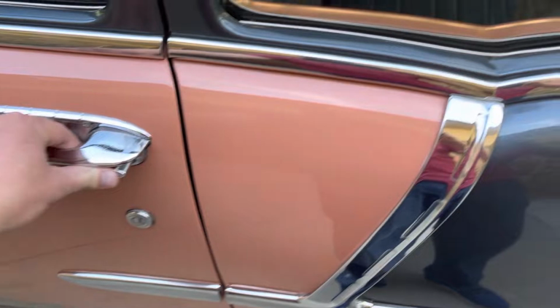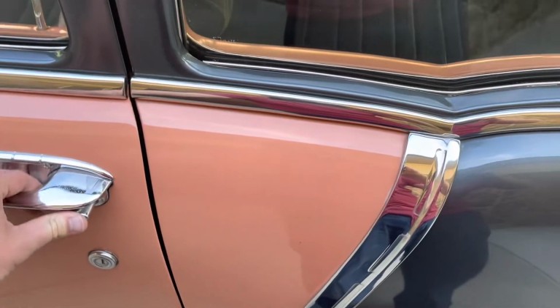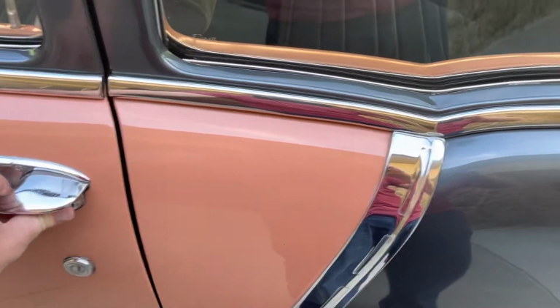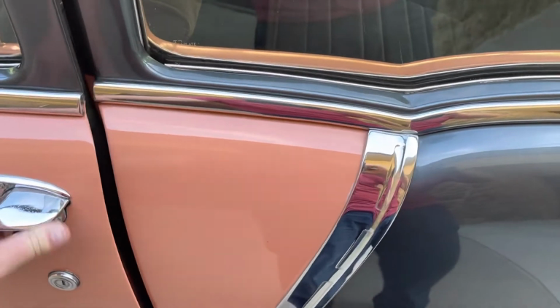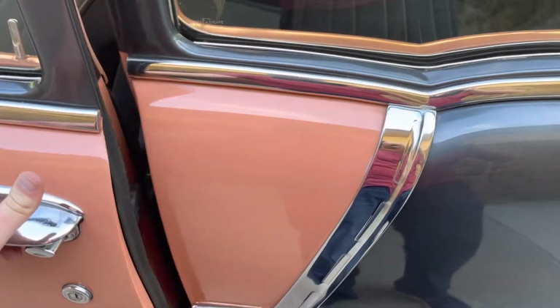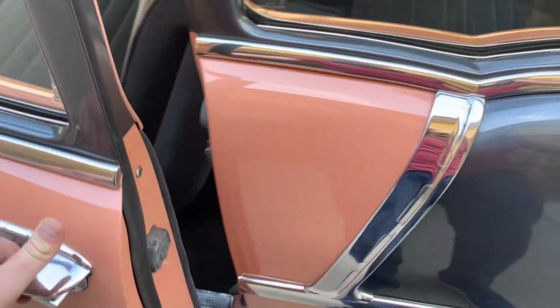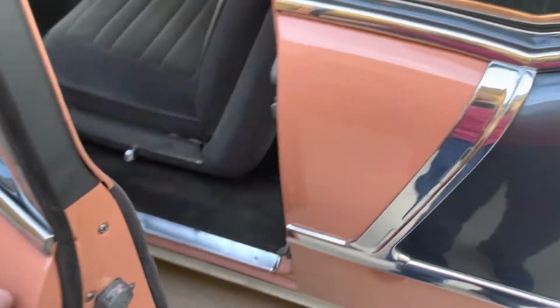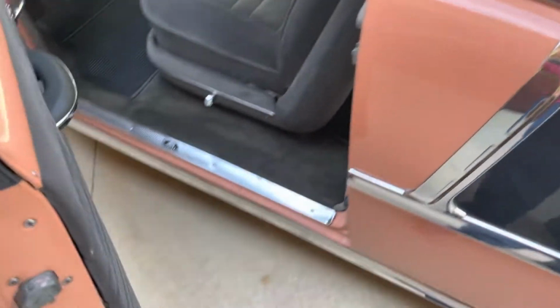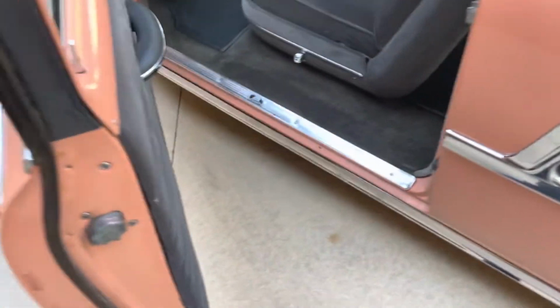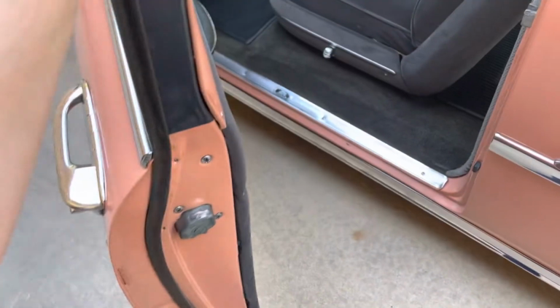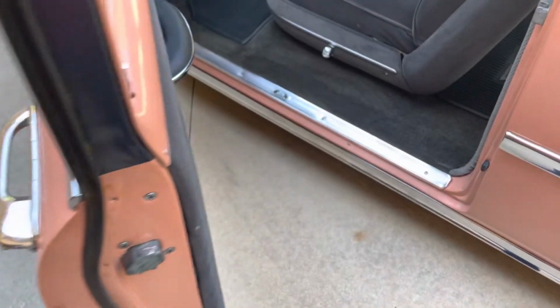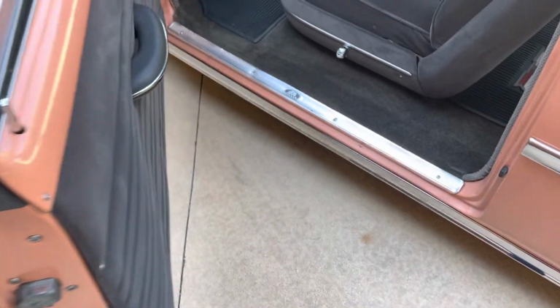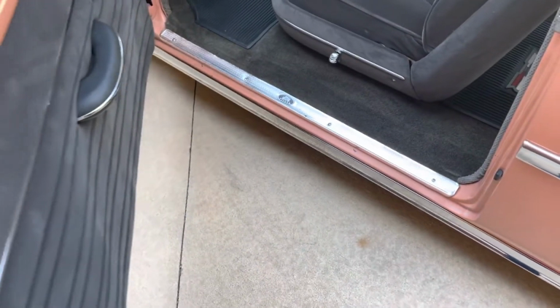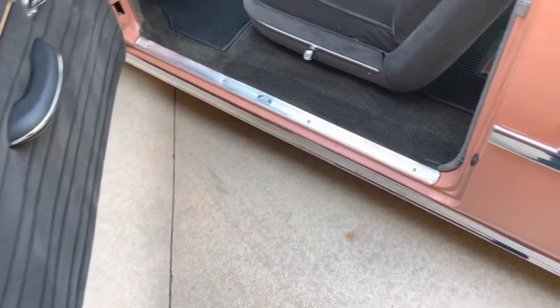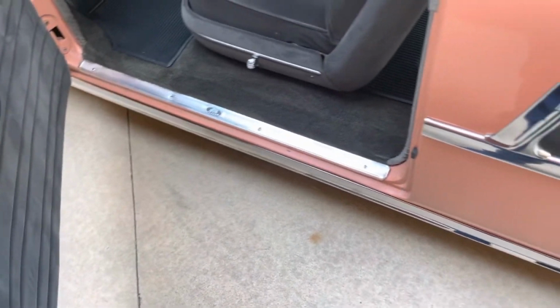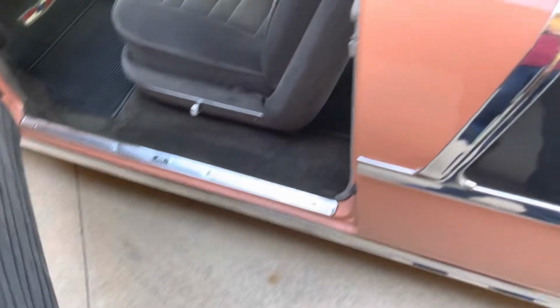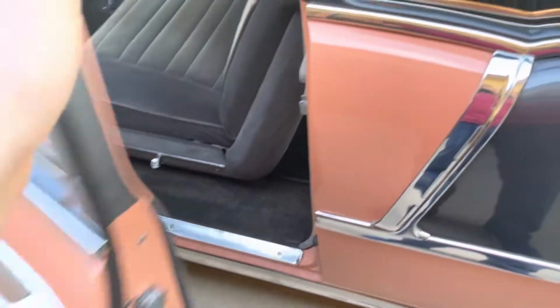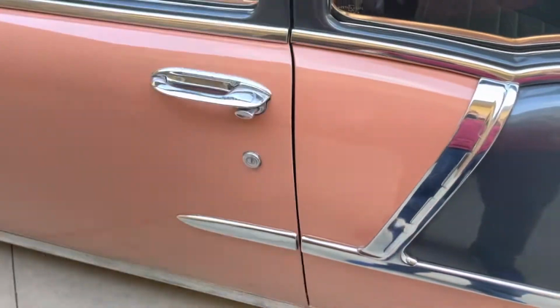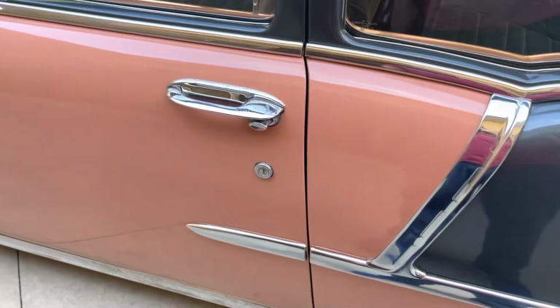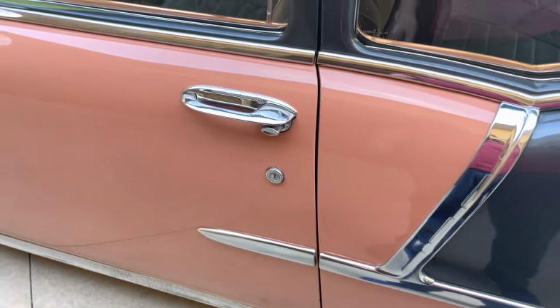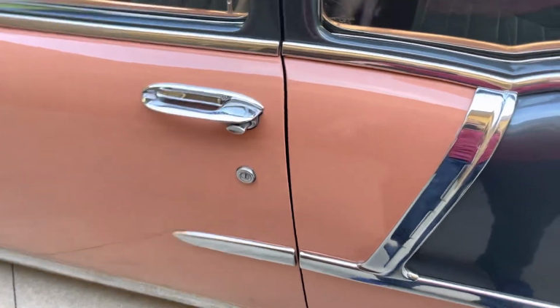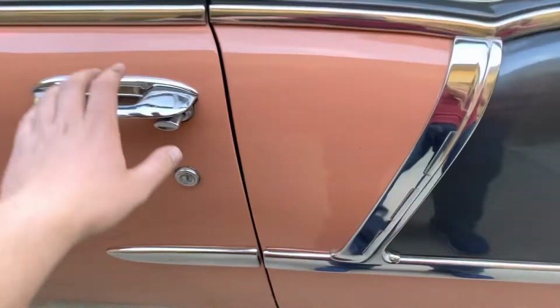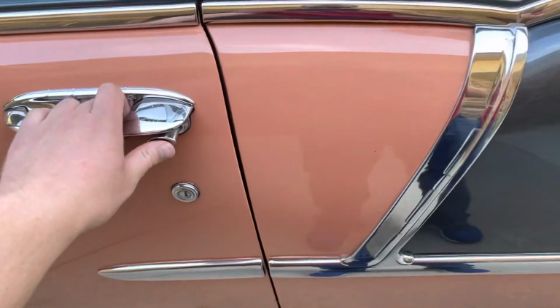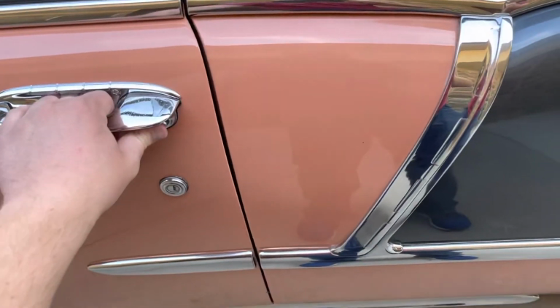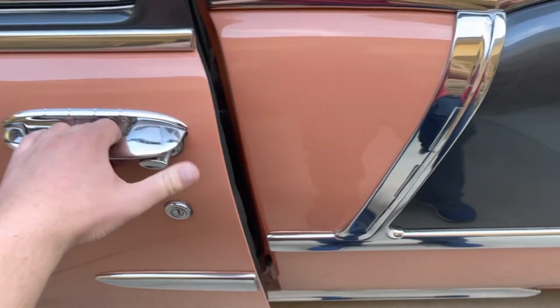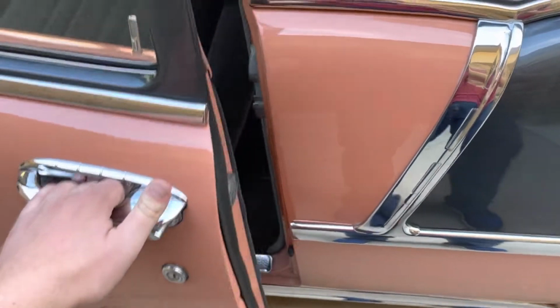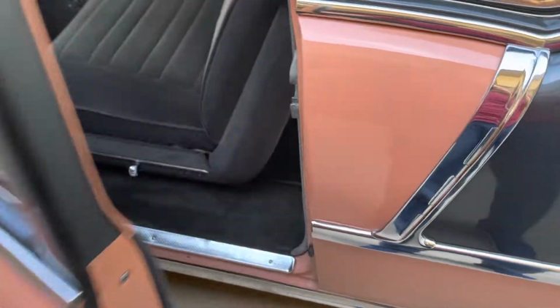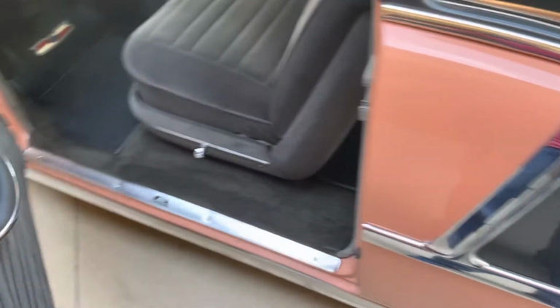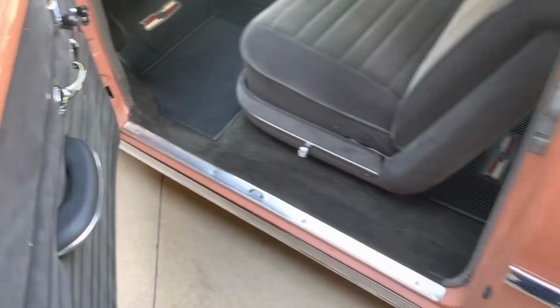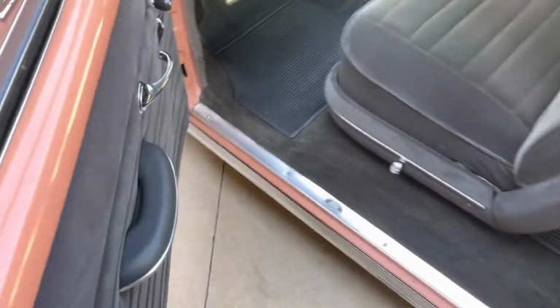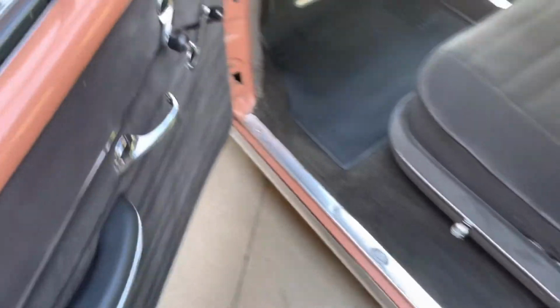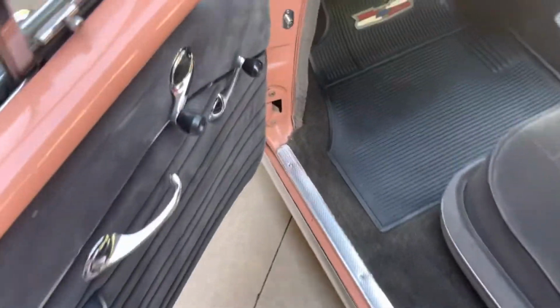One of my biggest giveaways when looking at some of these old cars is just how nice the doors open and shut. This car — the doors open very nicely and shut nice and solid.